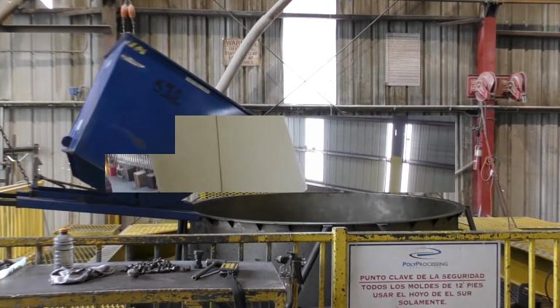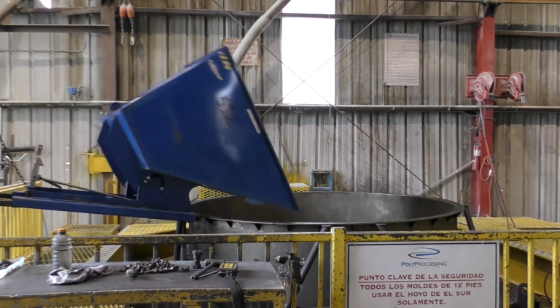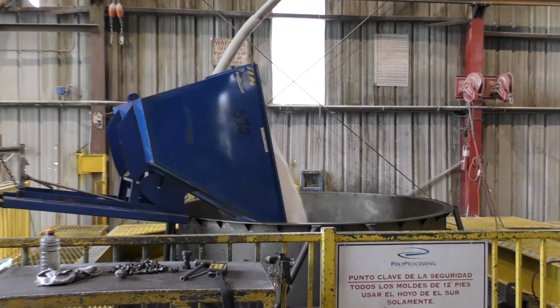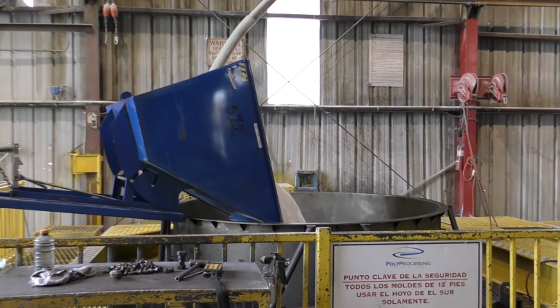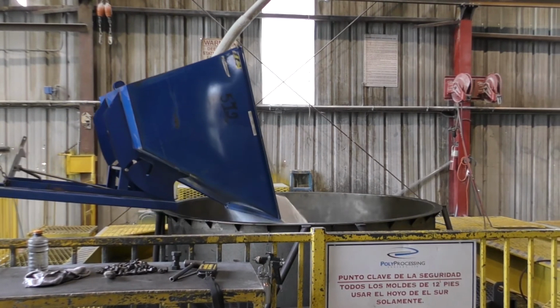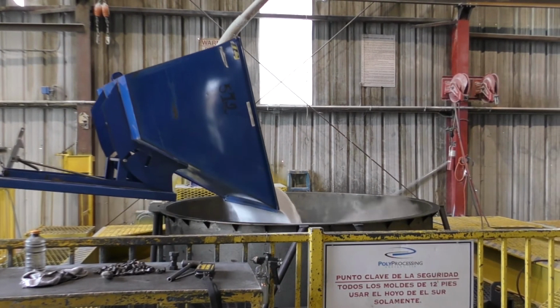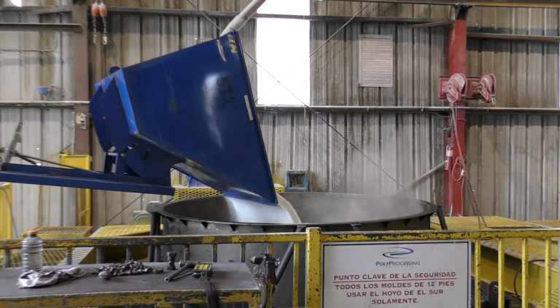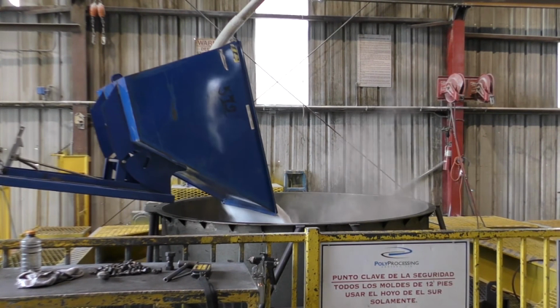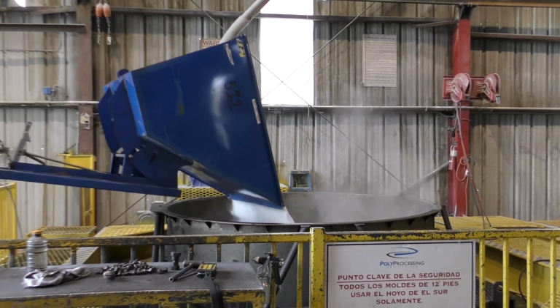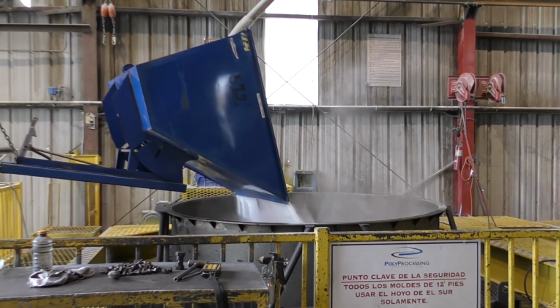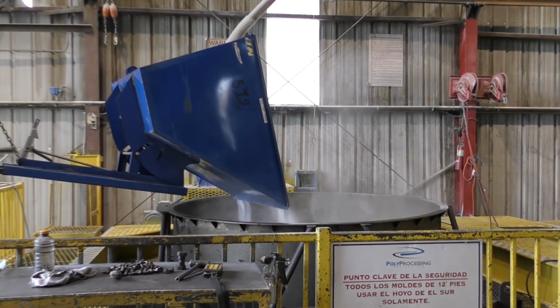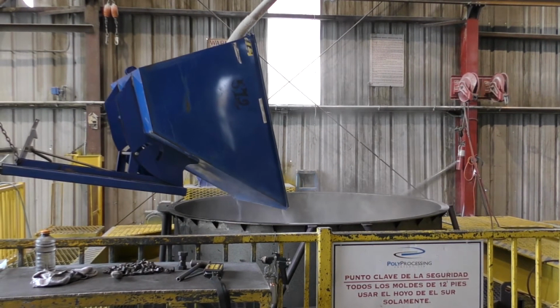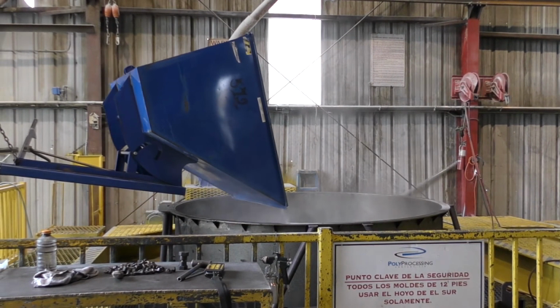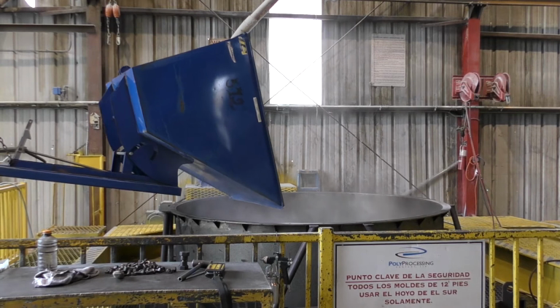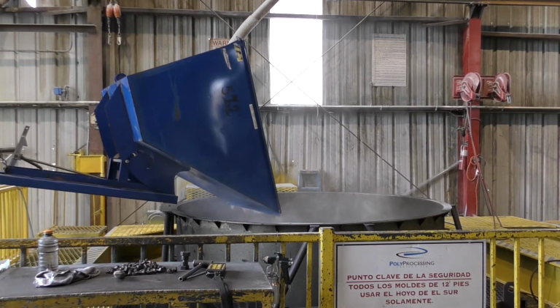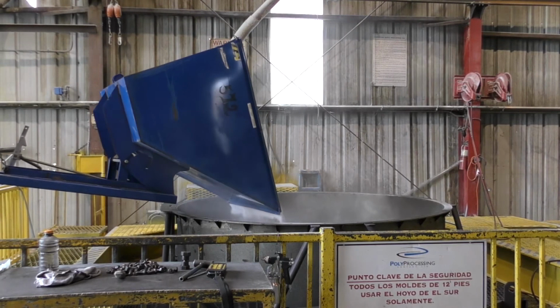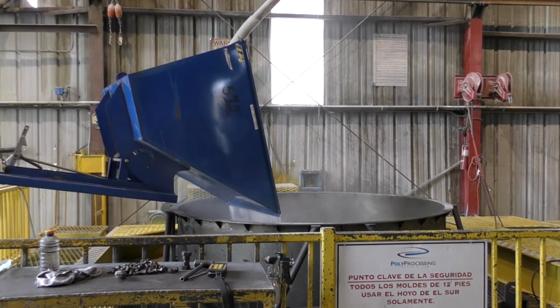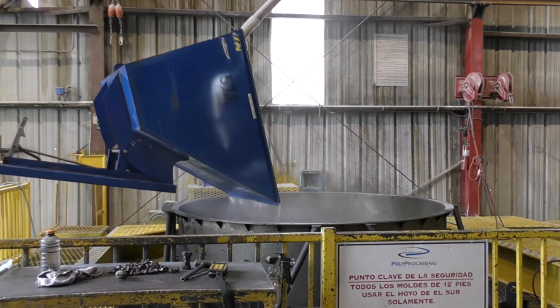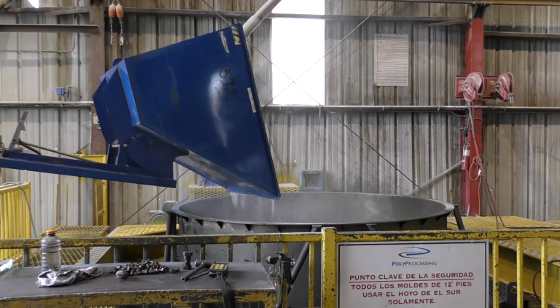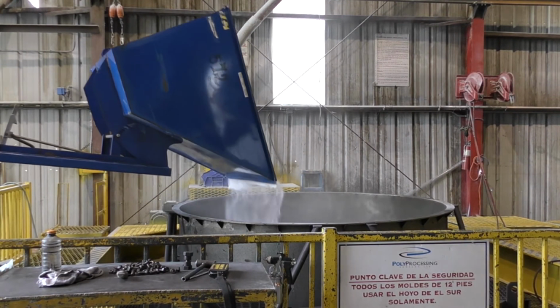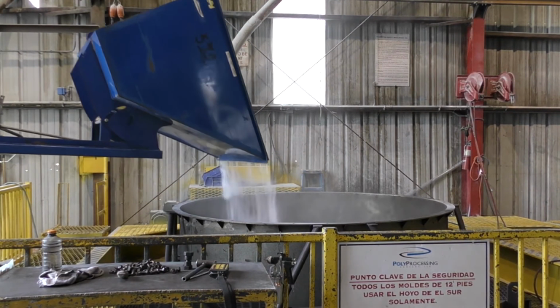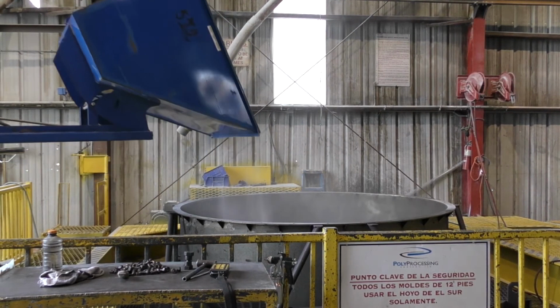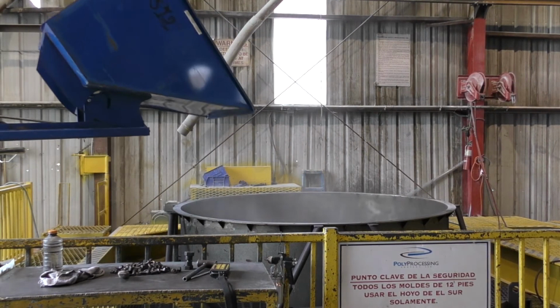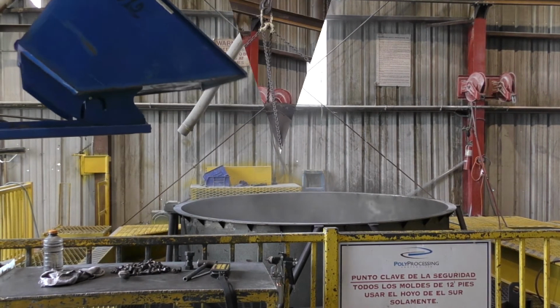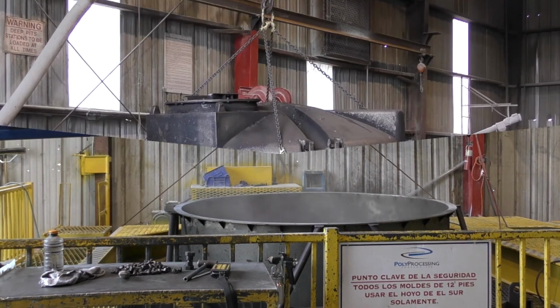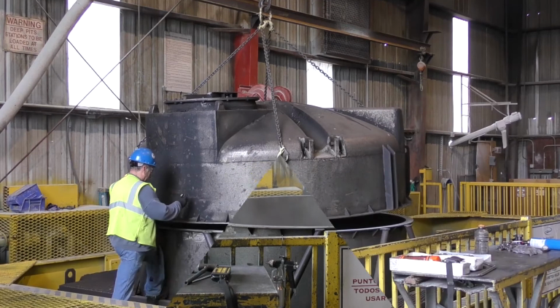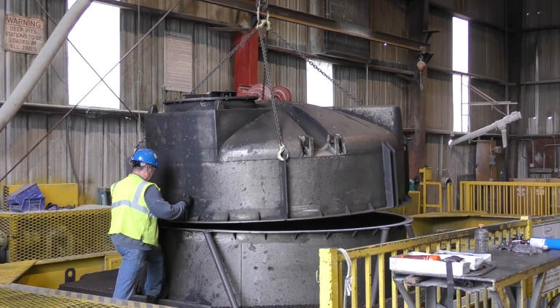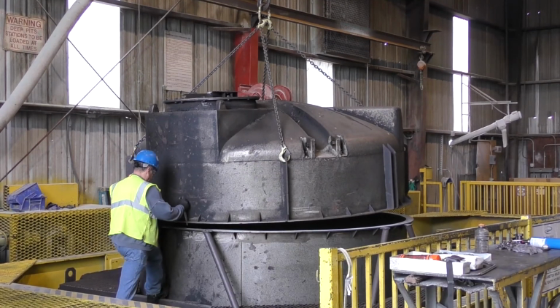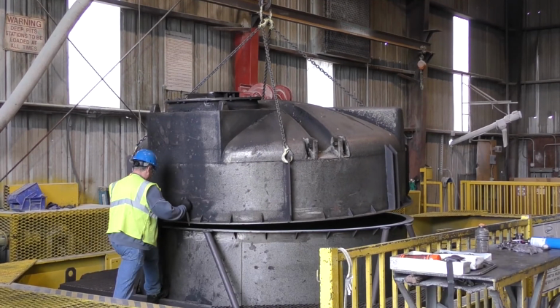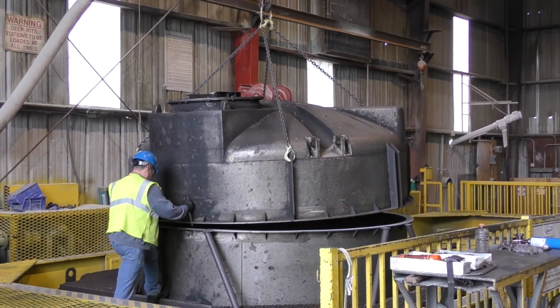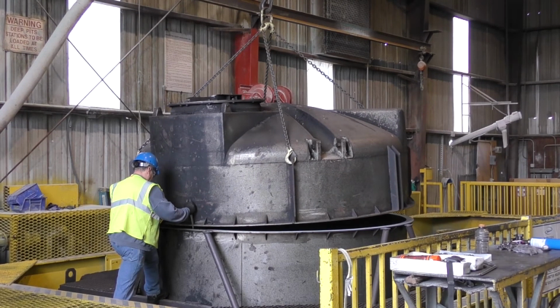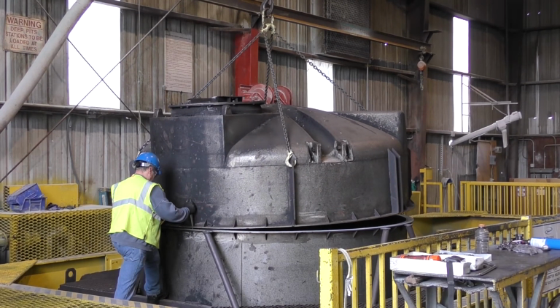Here we are charging a mold with a predetermined amount of resin. The resin is added while the mold is apart. The mold is then bolted together and ready to enter the molding oven.